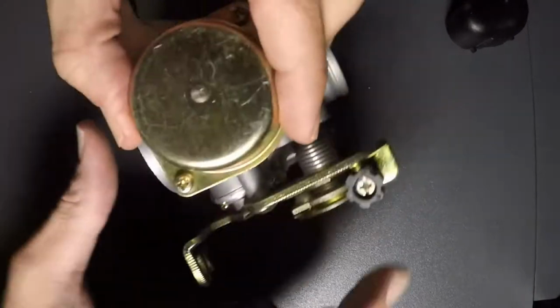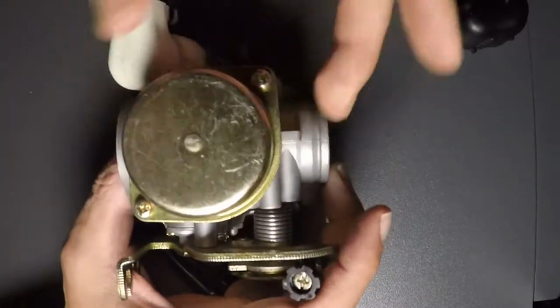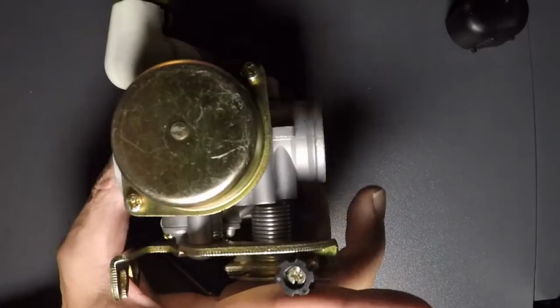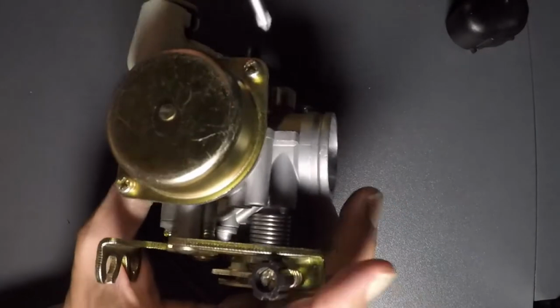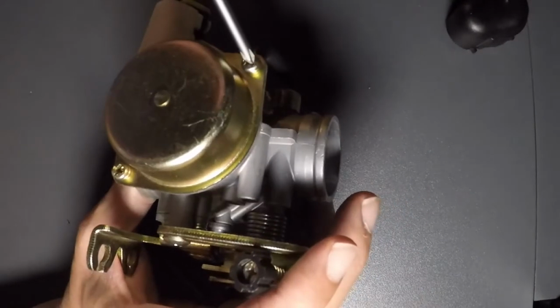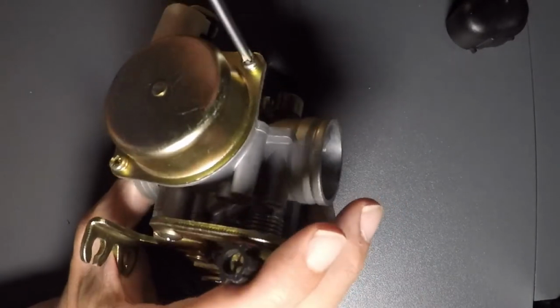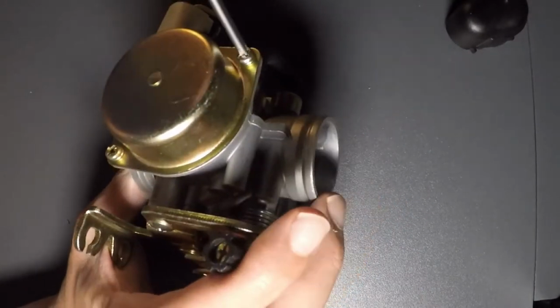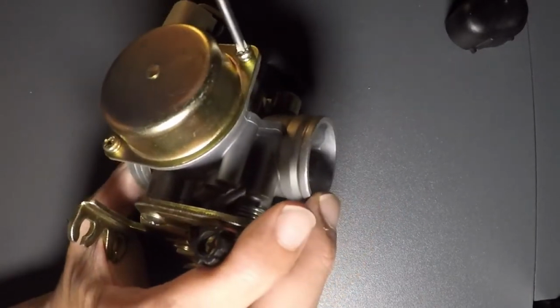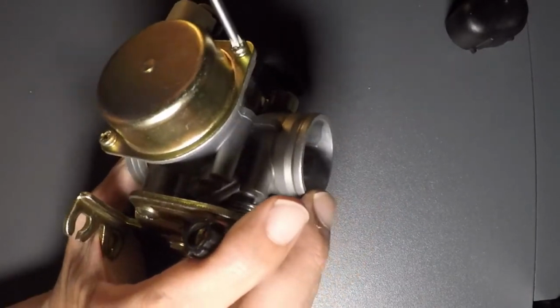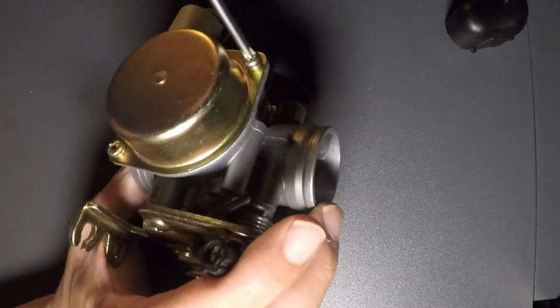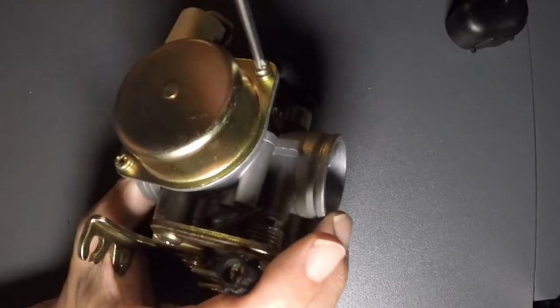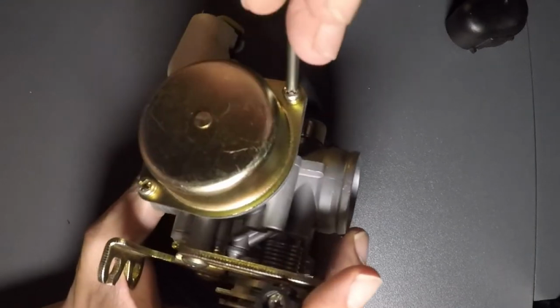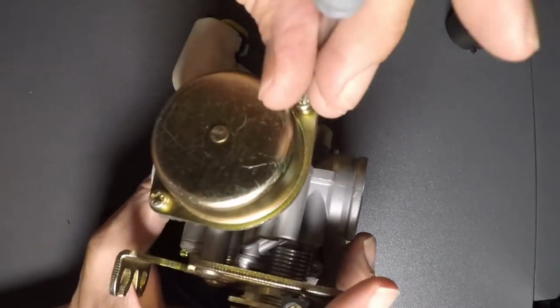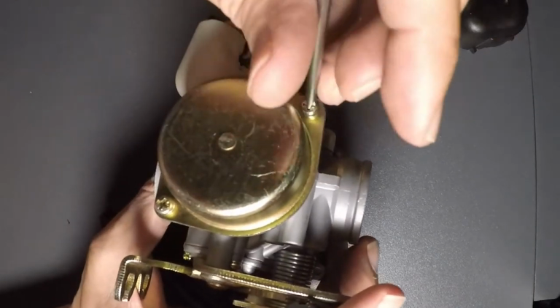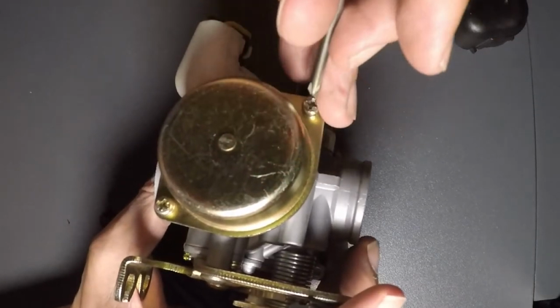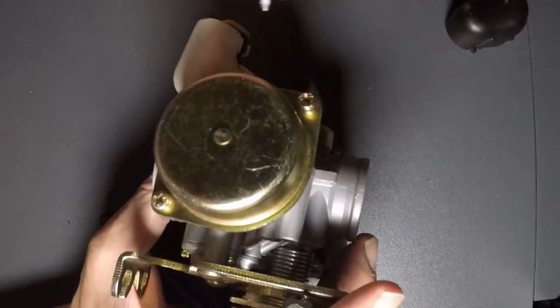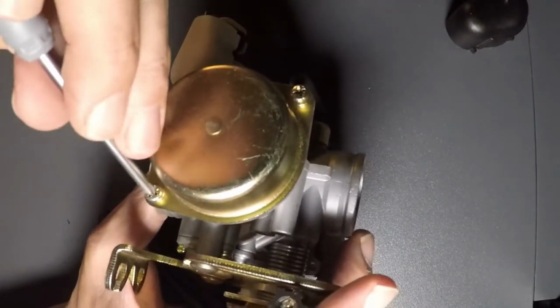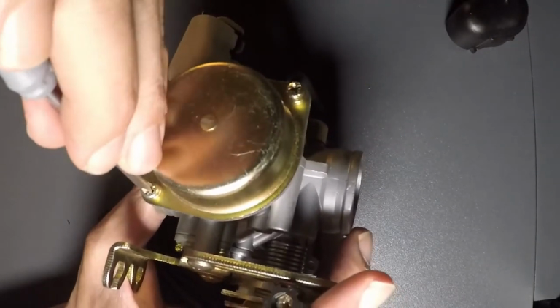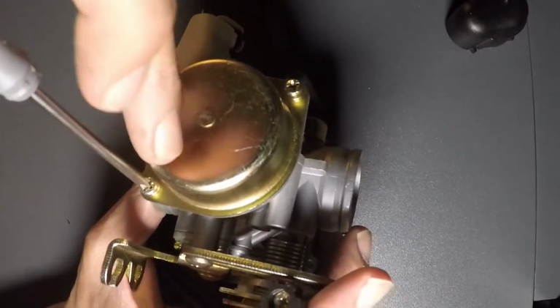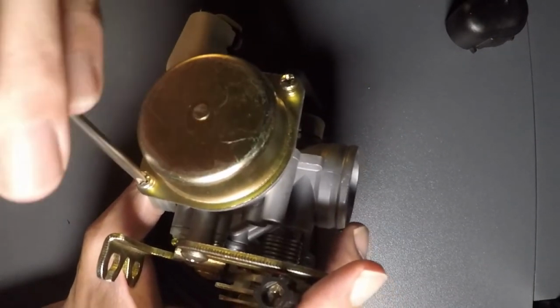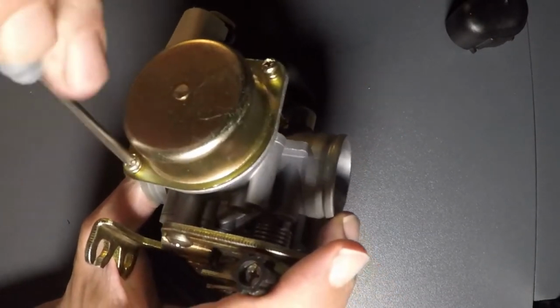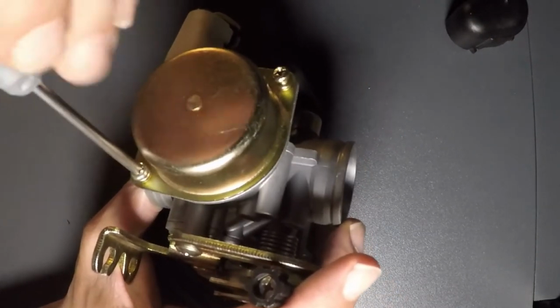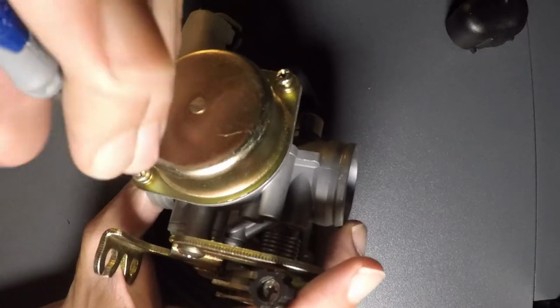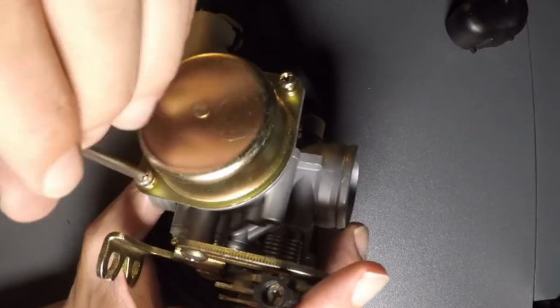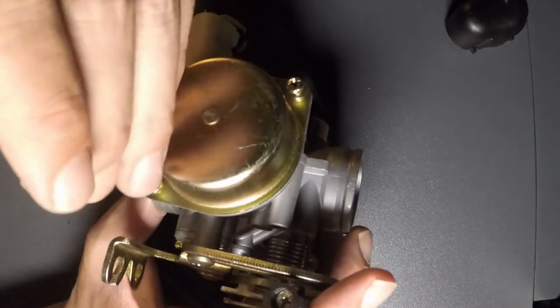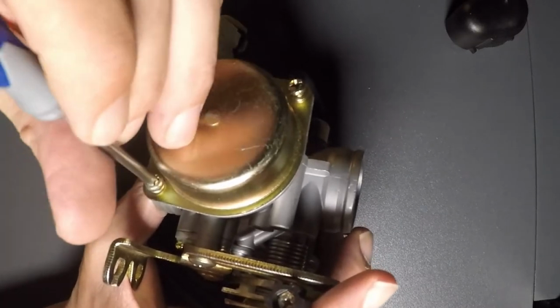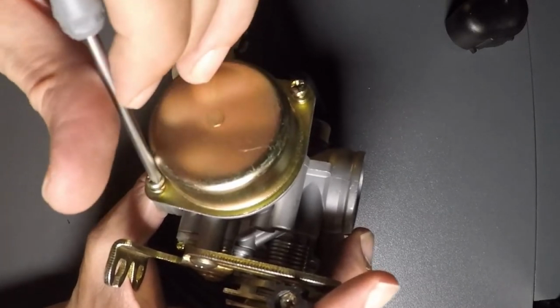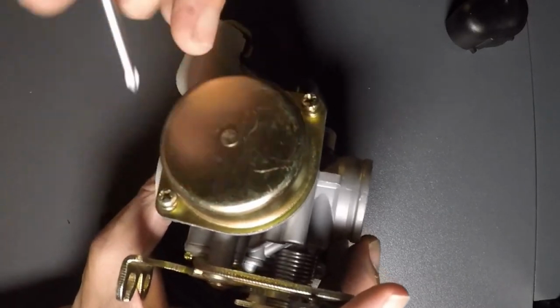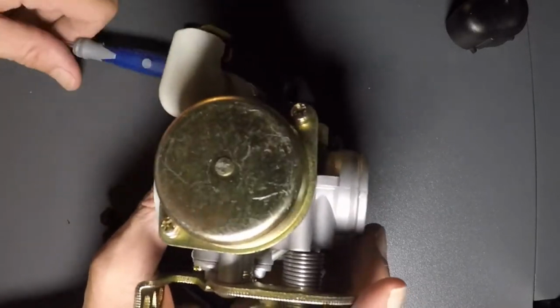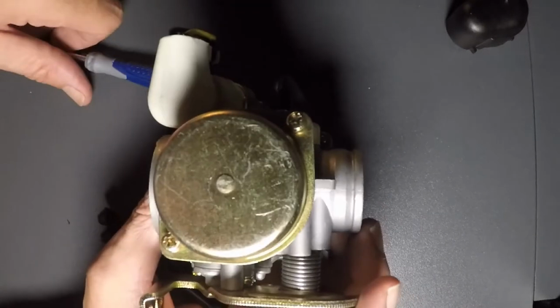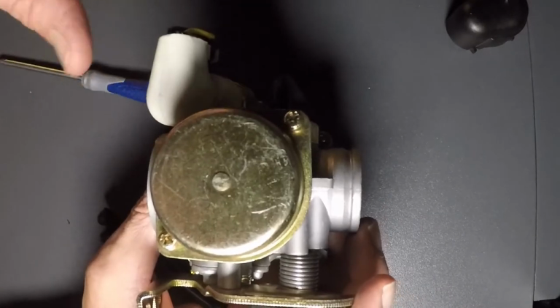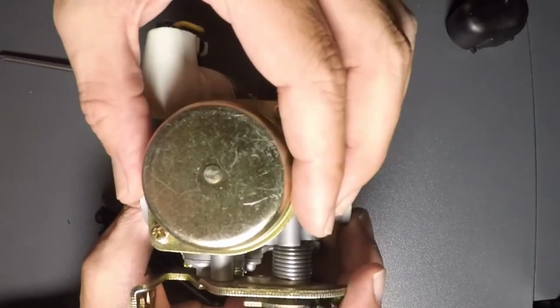Now I'm going to show you your slide, your diaphragm, and your needle. The only reason you really need to go in here is if you're trying to raise your needle to get more fuel.